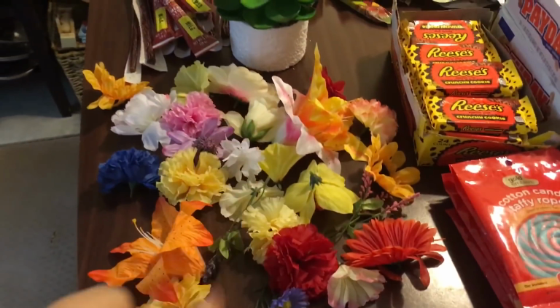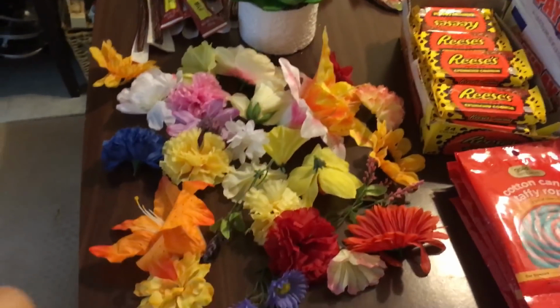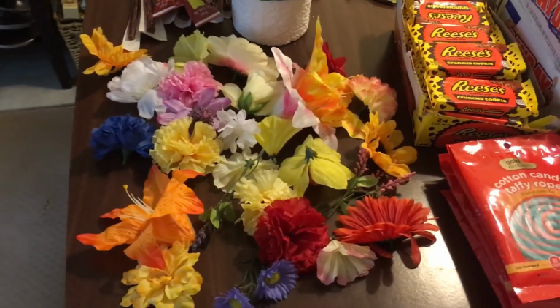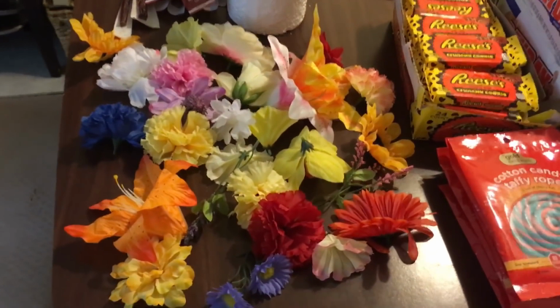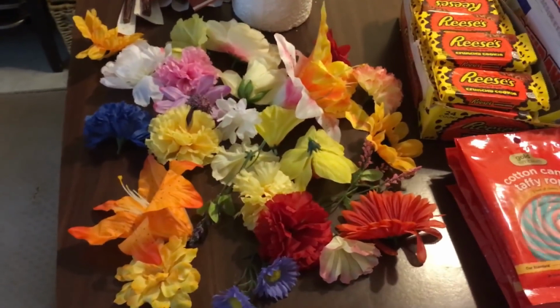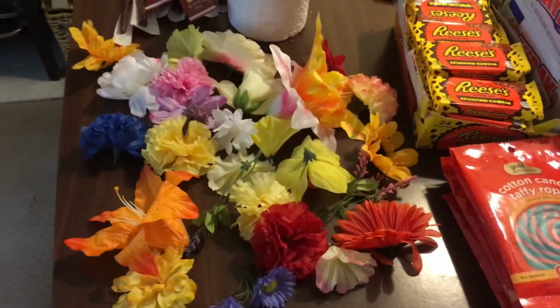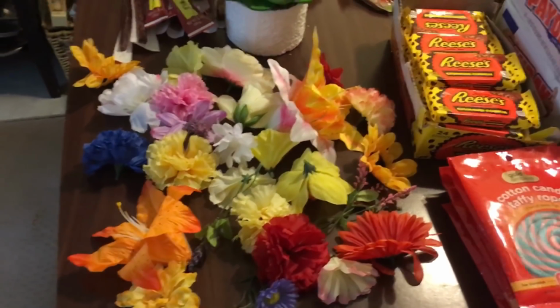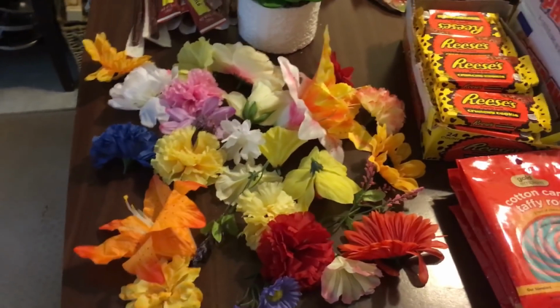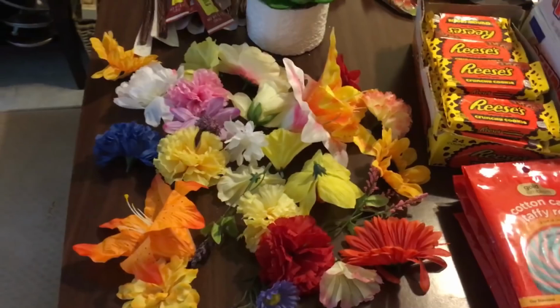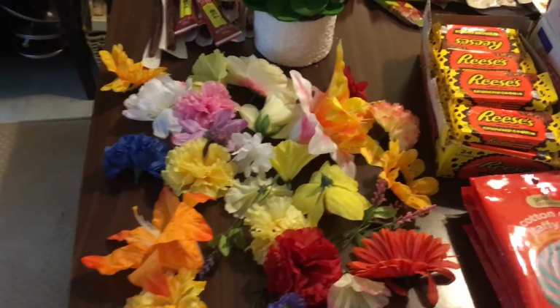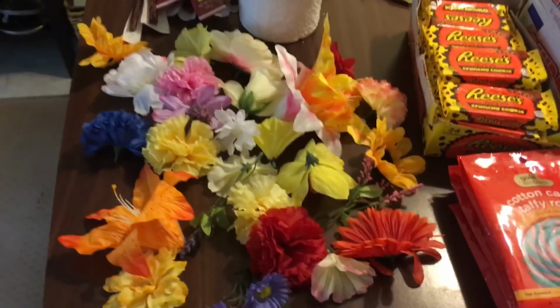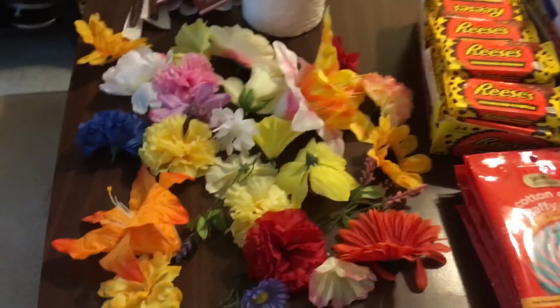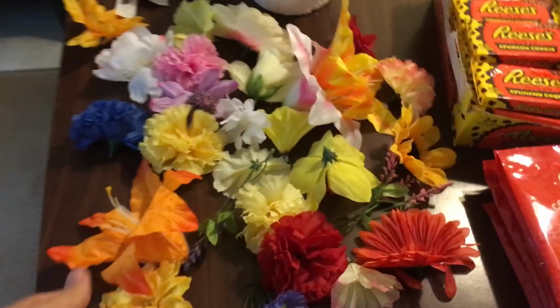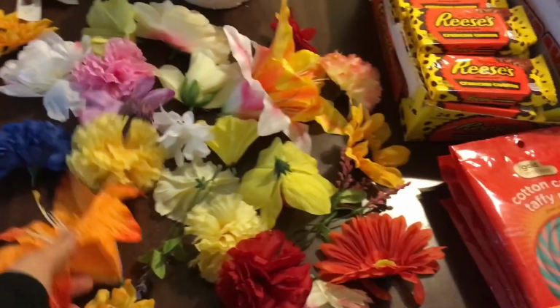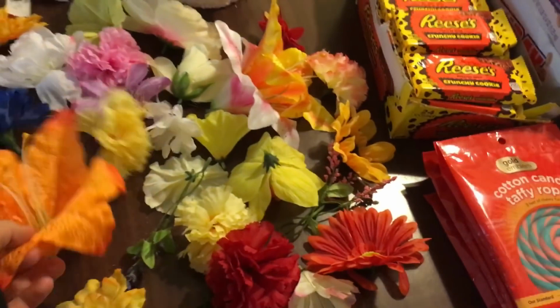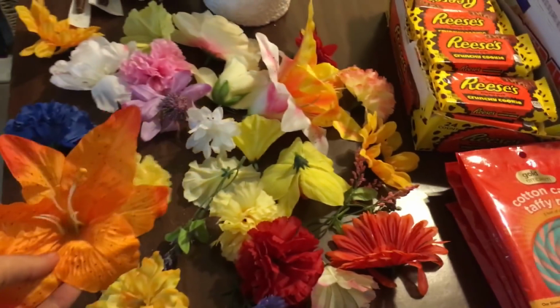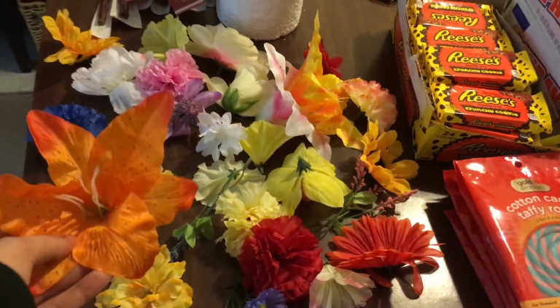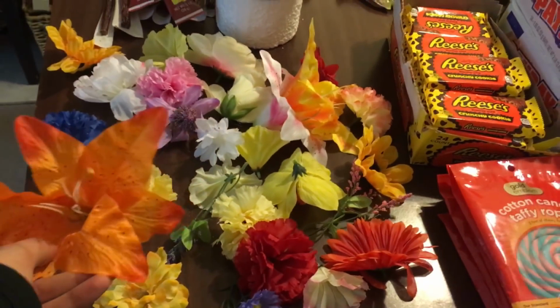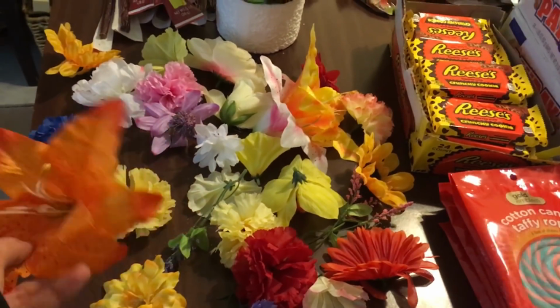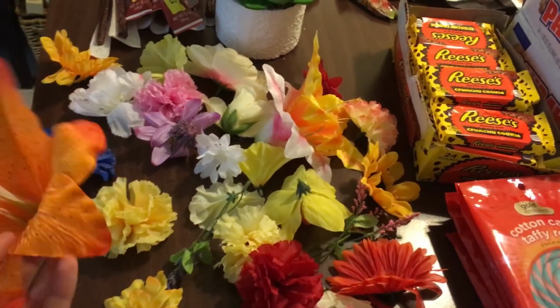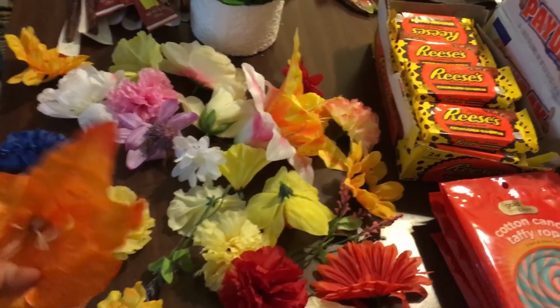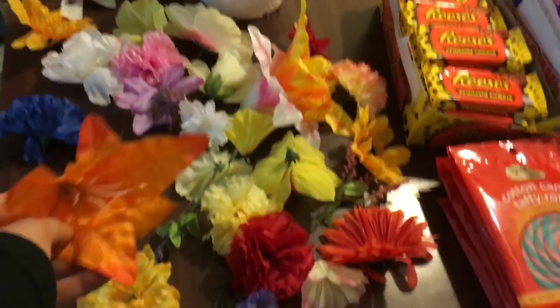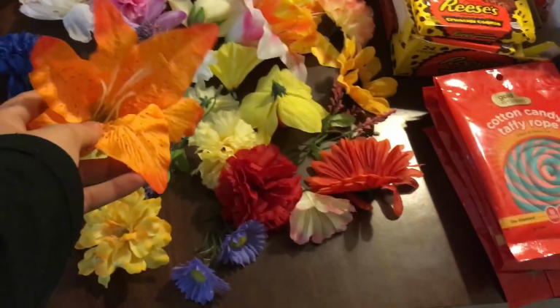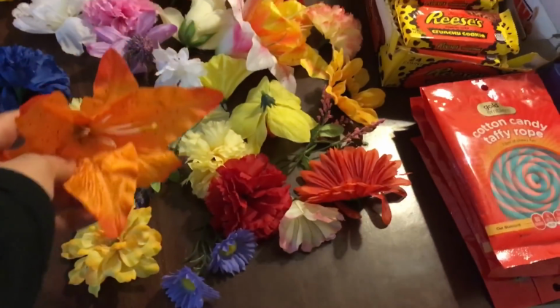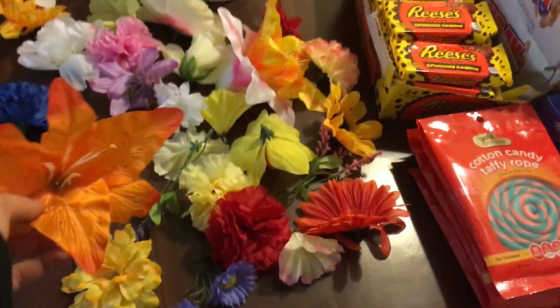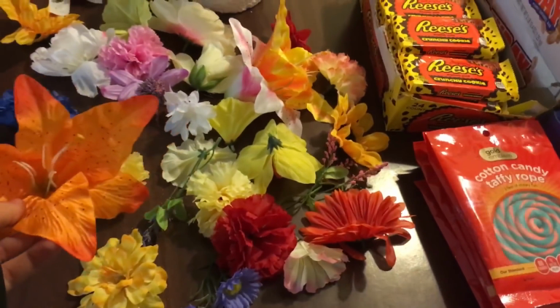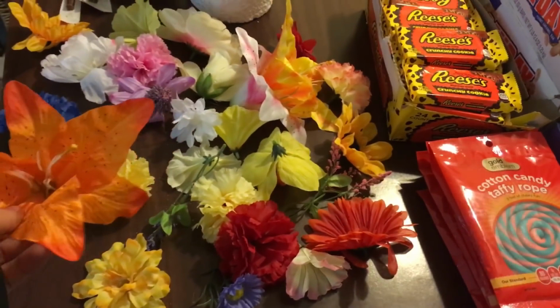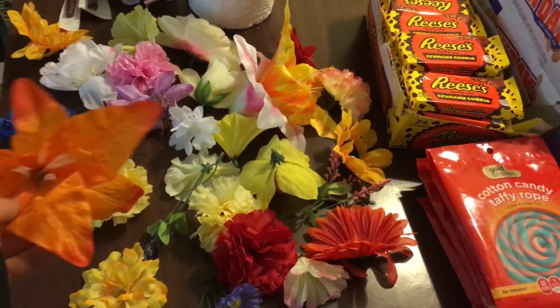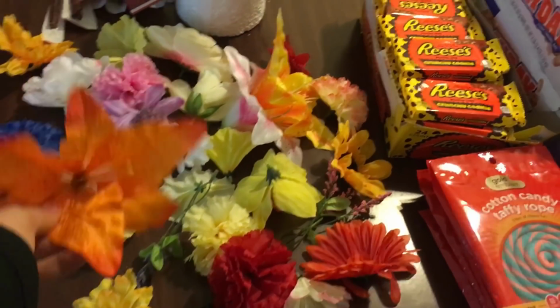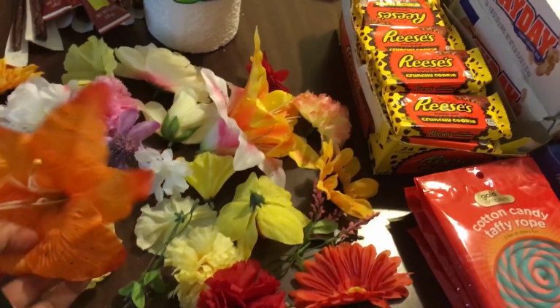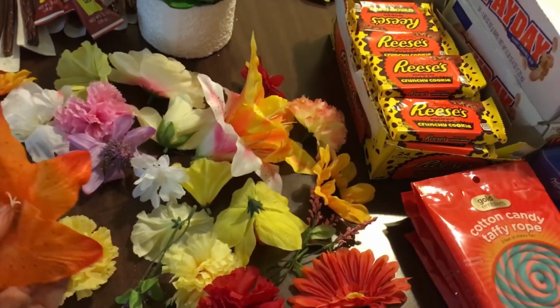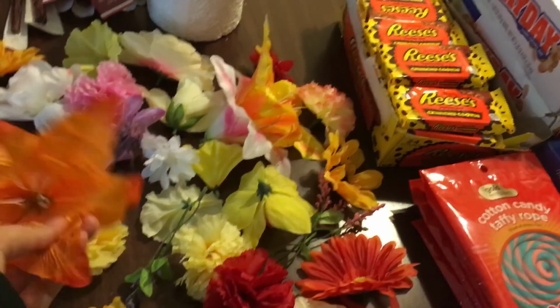This is just a pile of individual flowers that had come off of their arrangements, so they just threw out all the flowers at the bottom of the box. I think I'm just going to put these together and make a wreath or something like that for summertime.